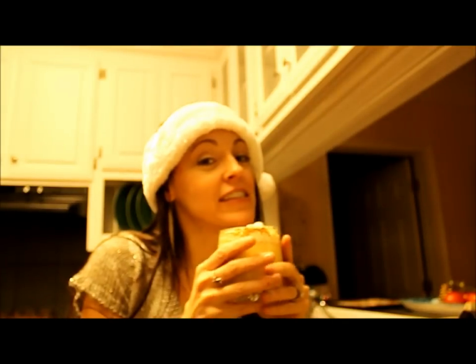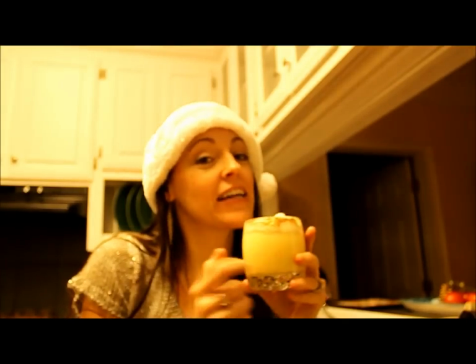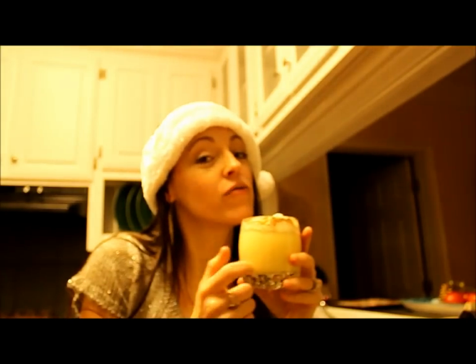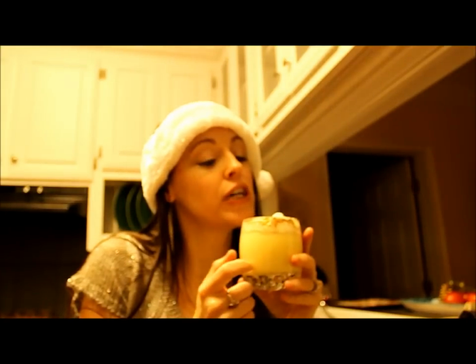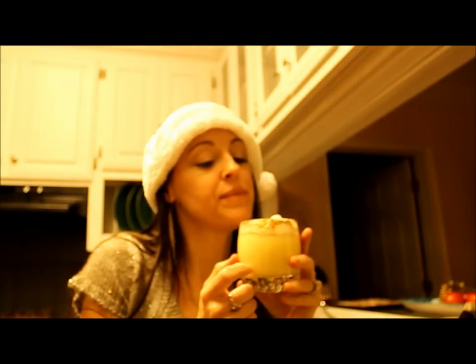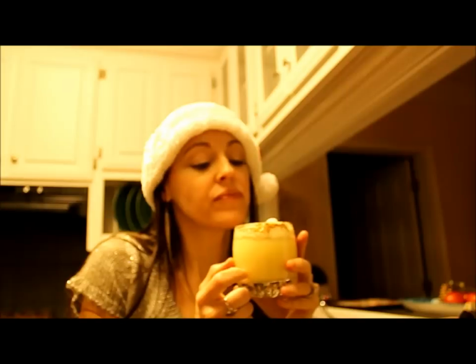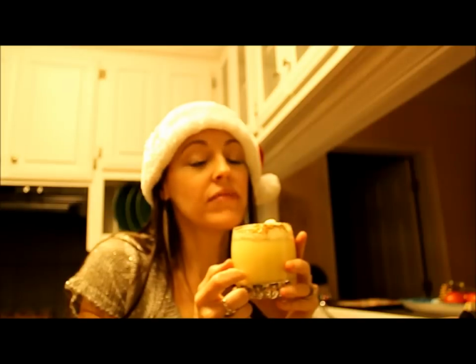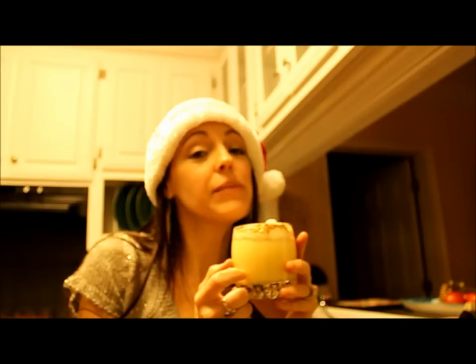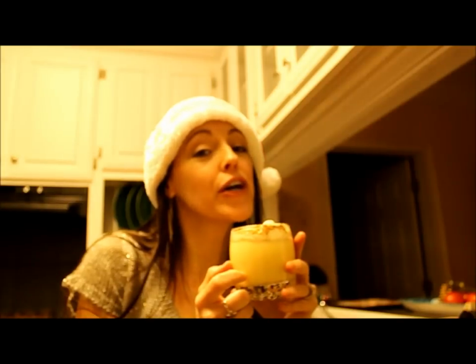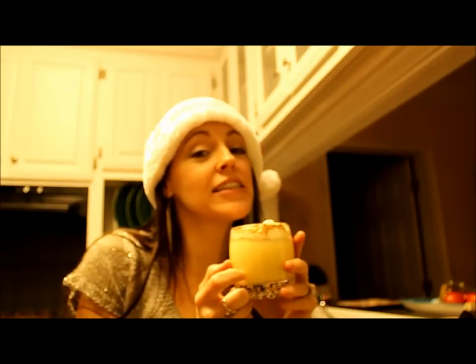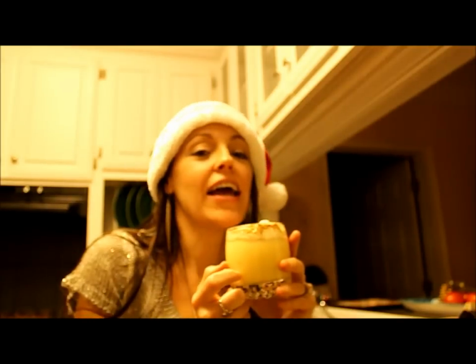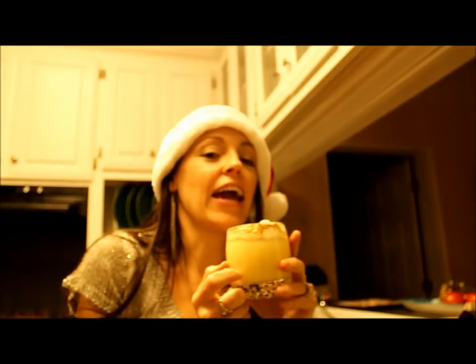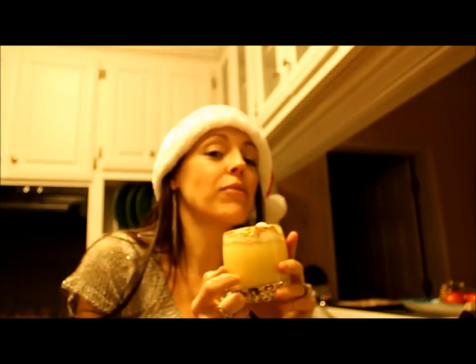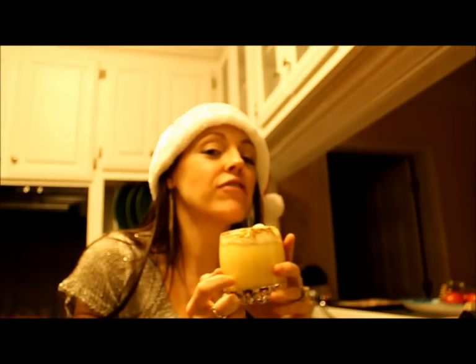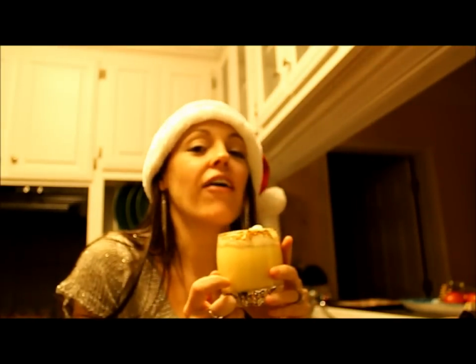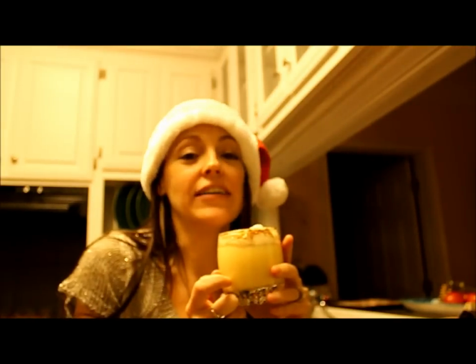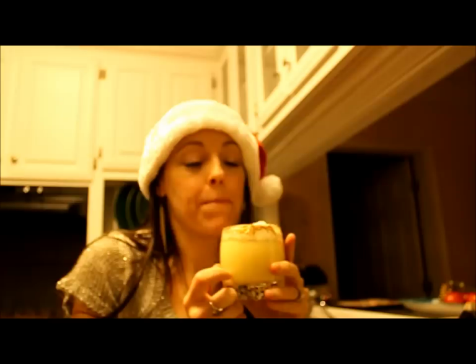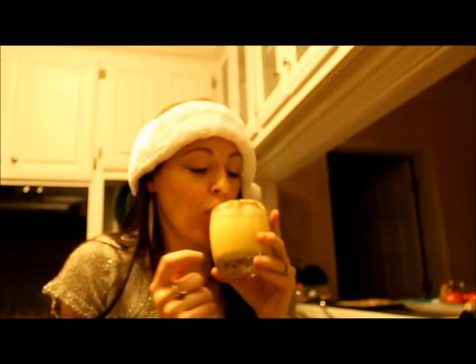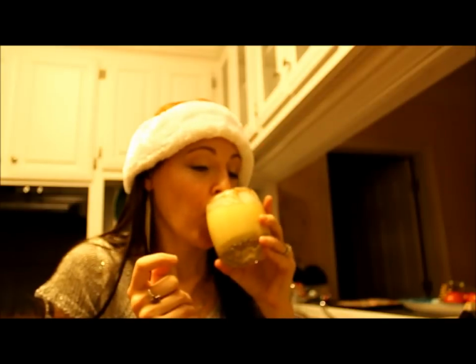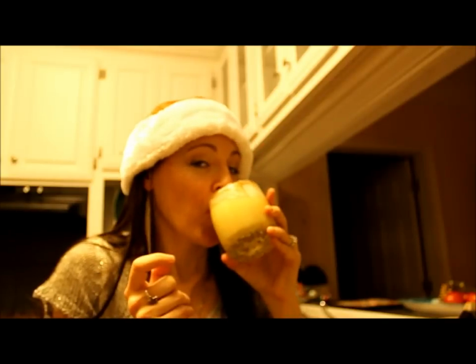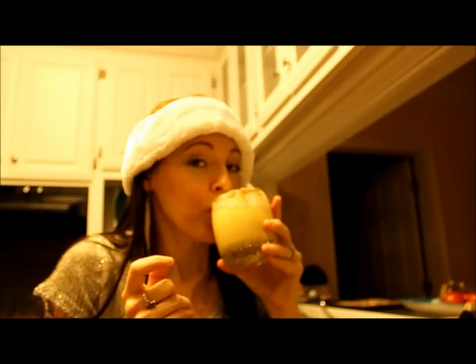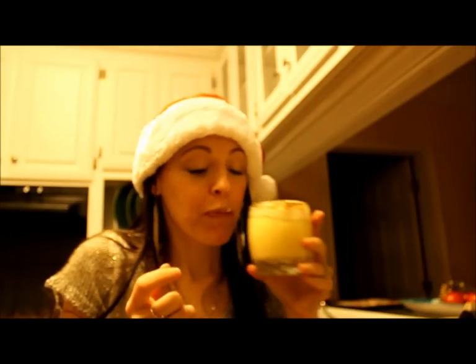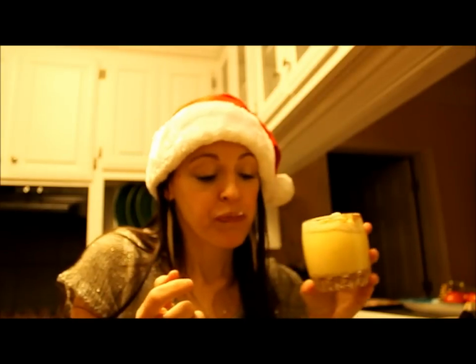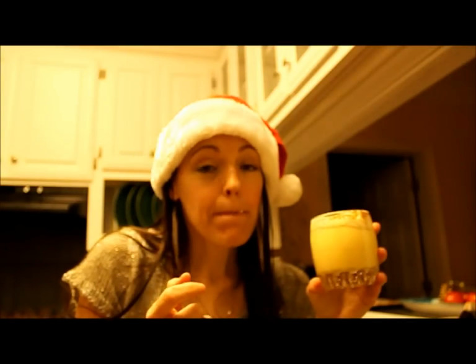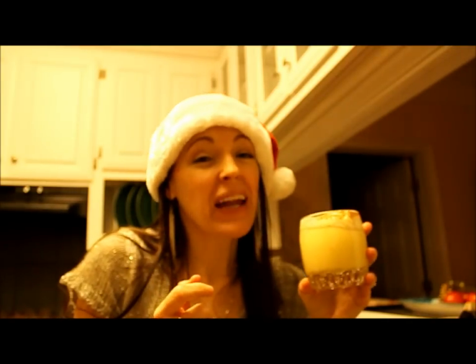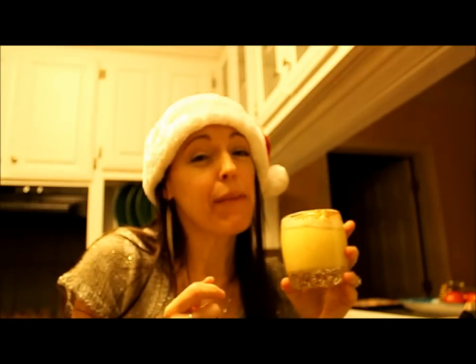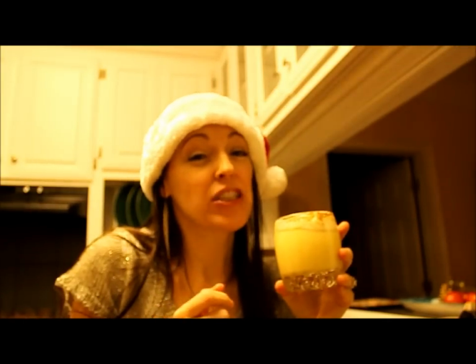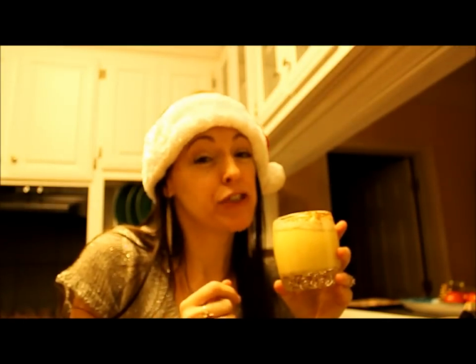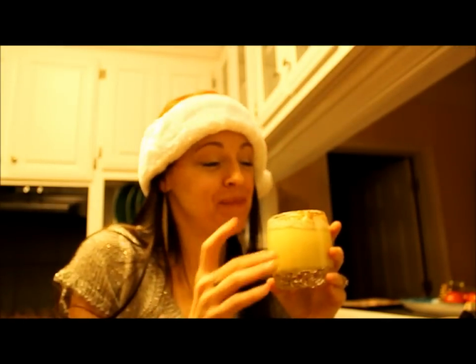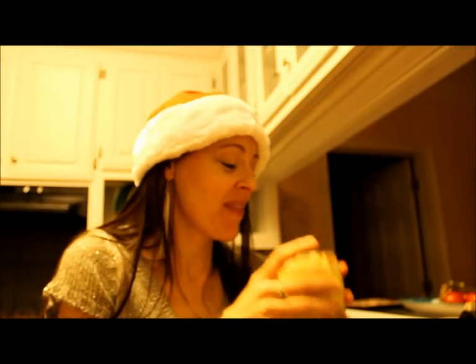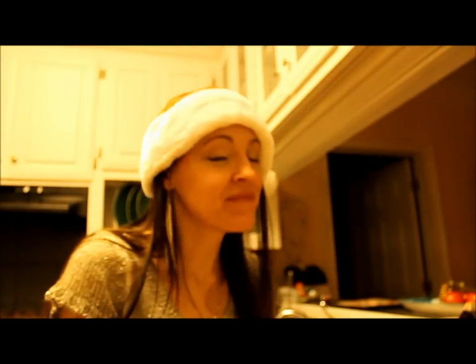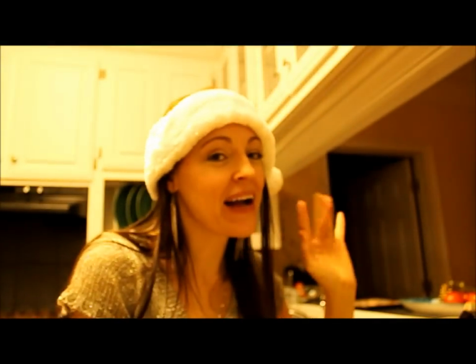This is an eggnog rum drink. Simple ingredients and it's so much fun for the holidays. And I think I might actually have two. Bye guys!